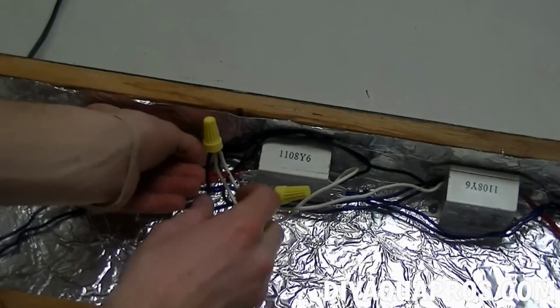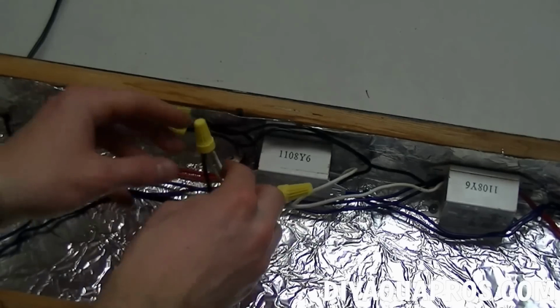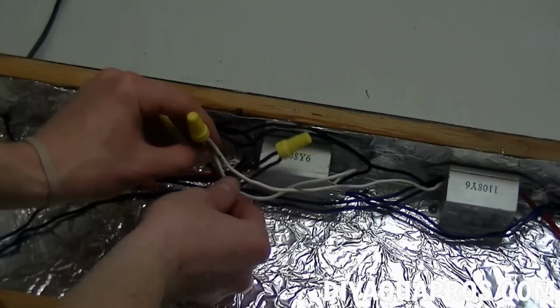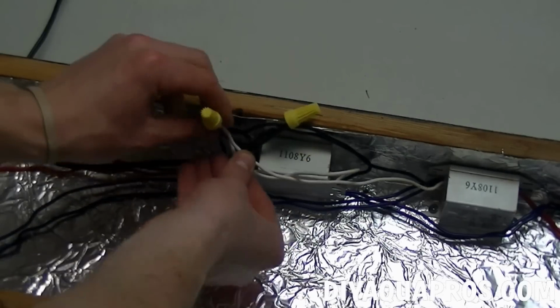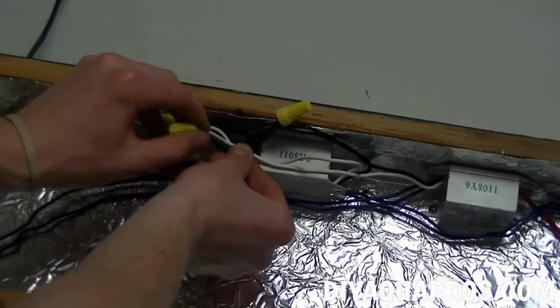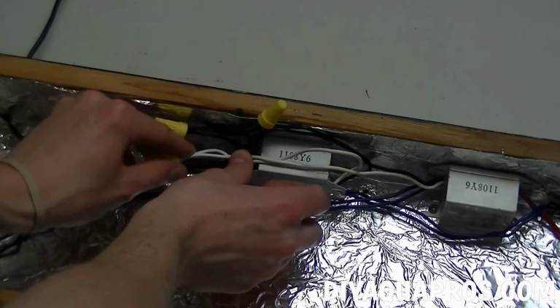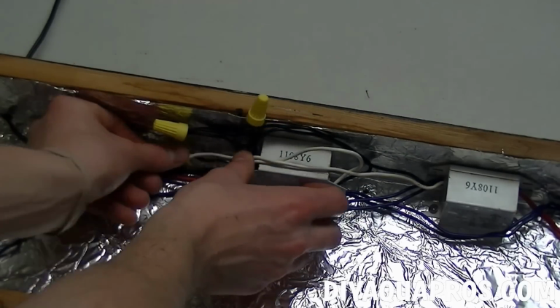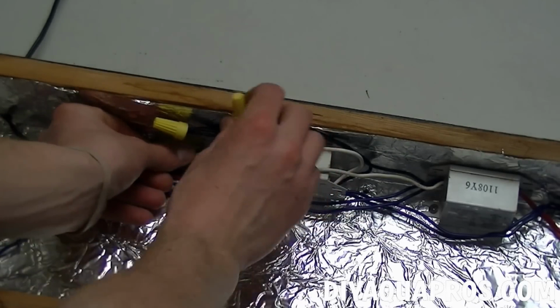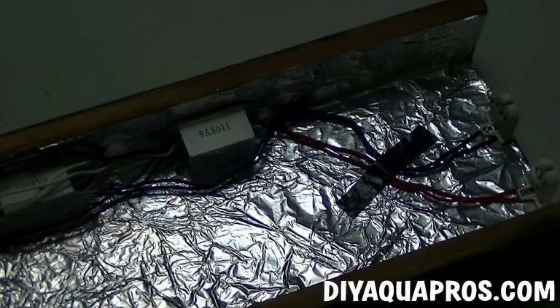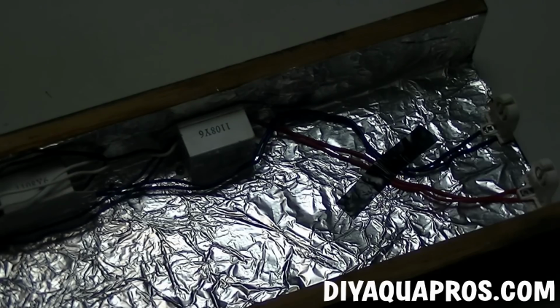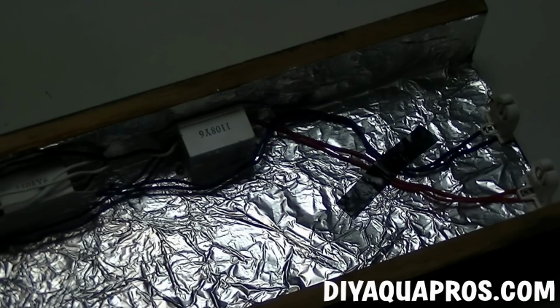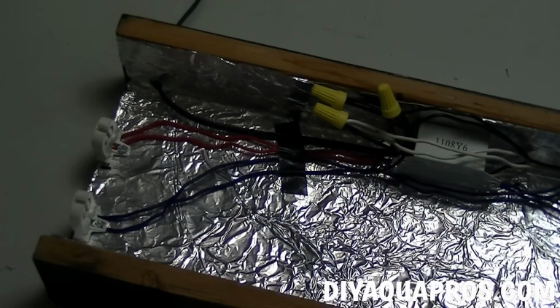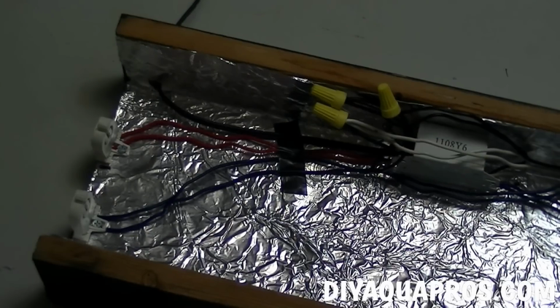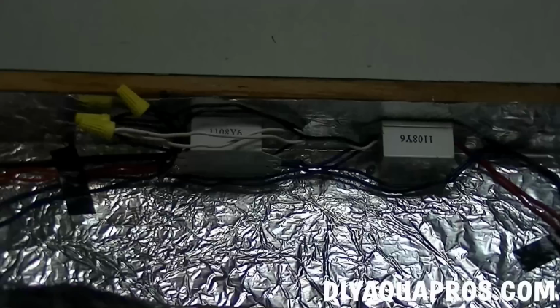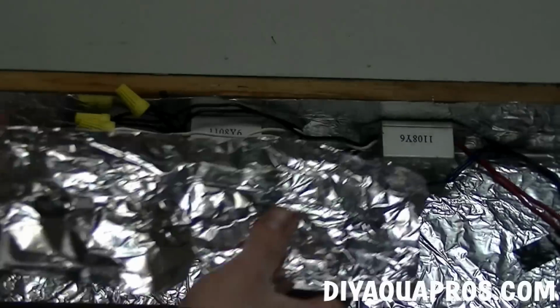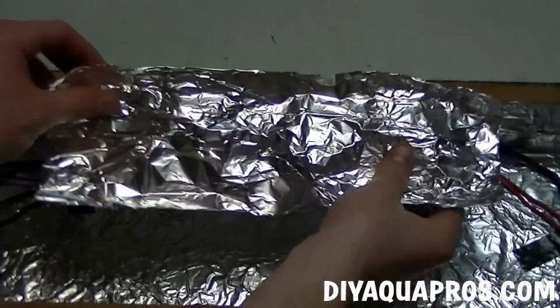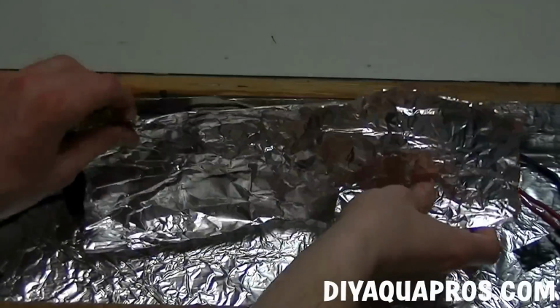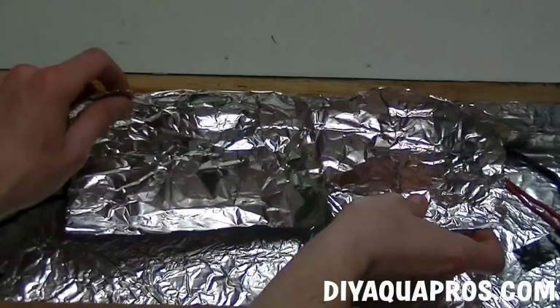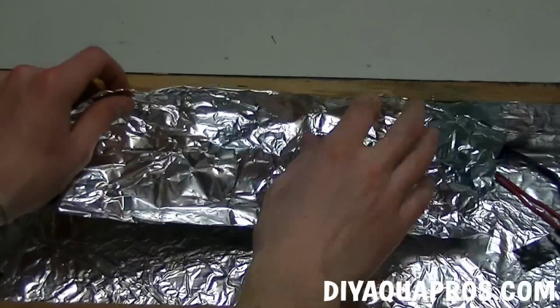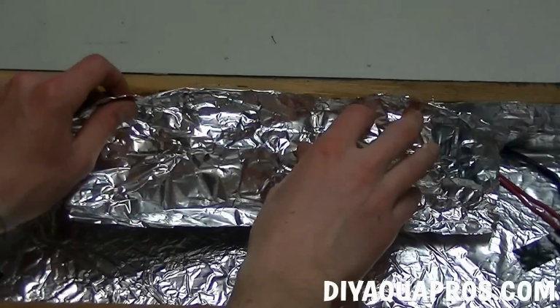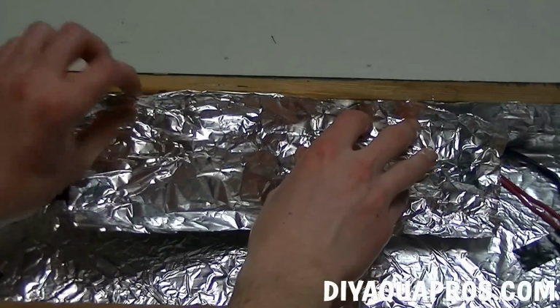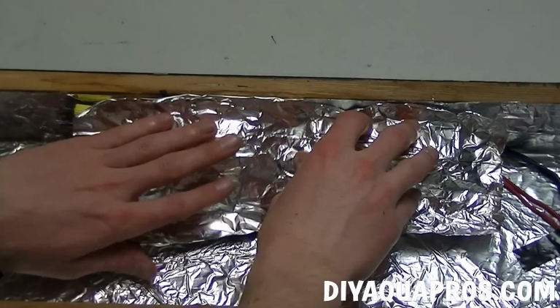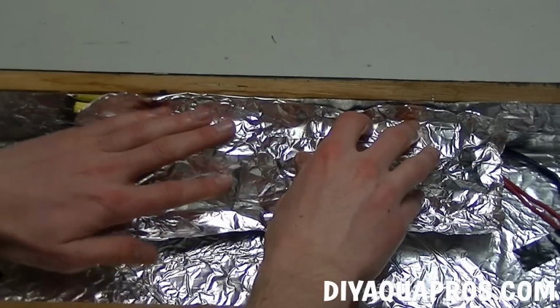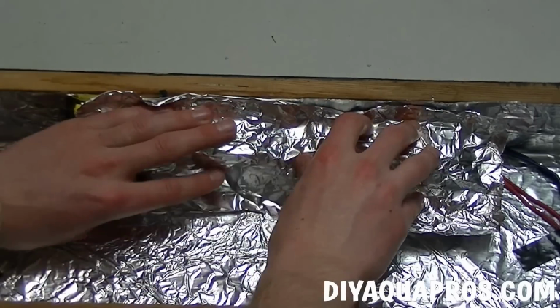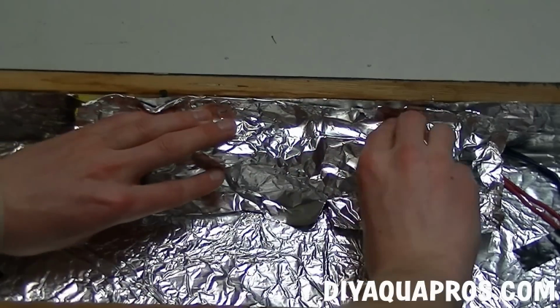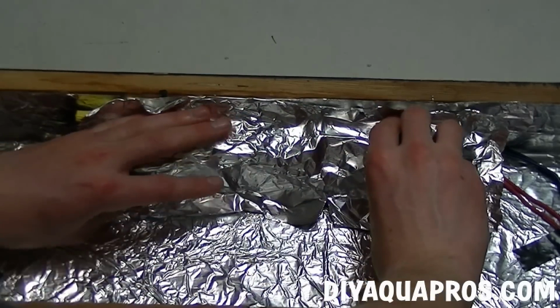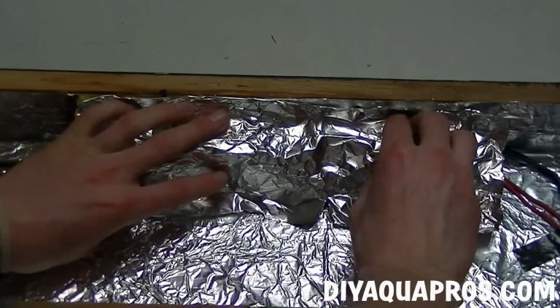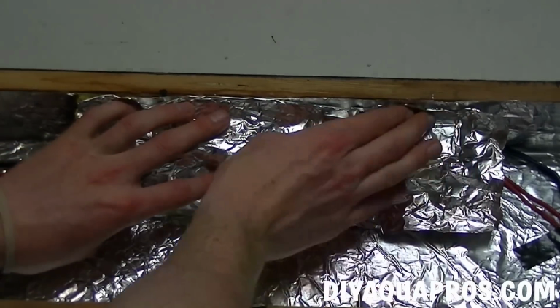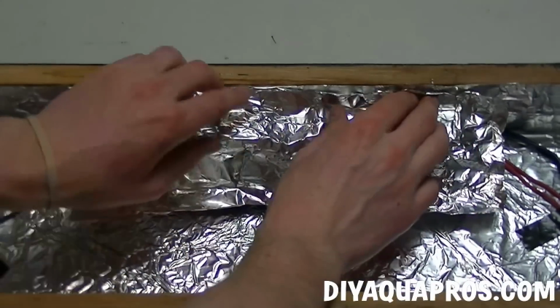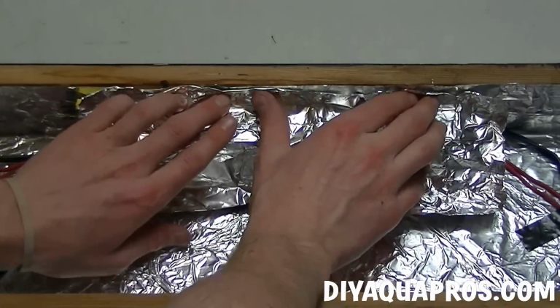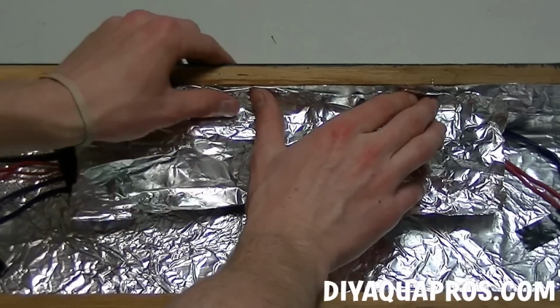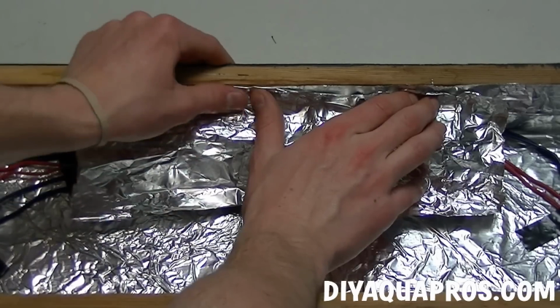Next, we want to consolidate all of our wiring. We use some electrical tape to hold down our light clip and ballast wiring. Take a small piece of excess tin foil and tape it over the ballast and nearby wiring to help protect it from water.